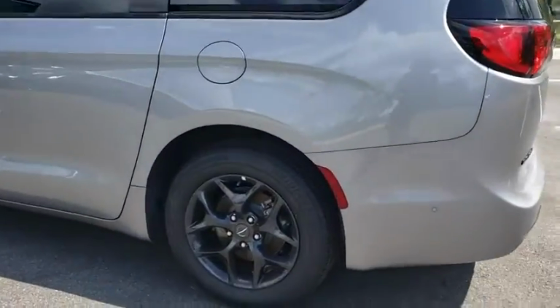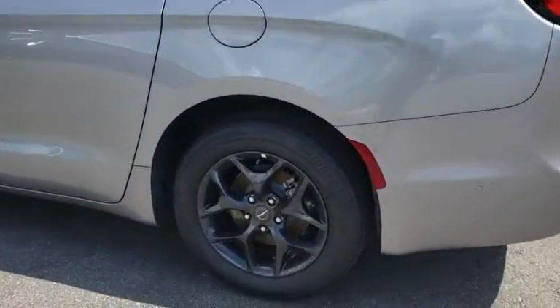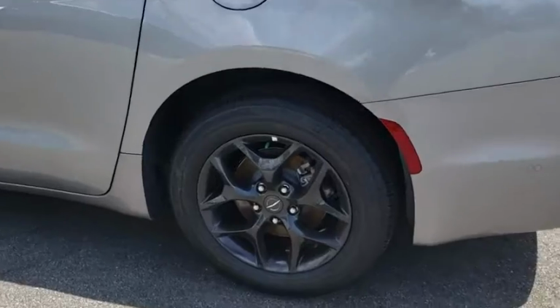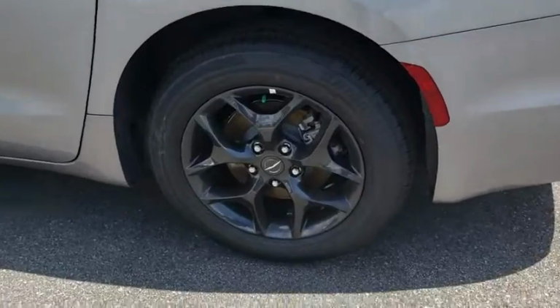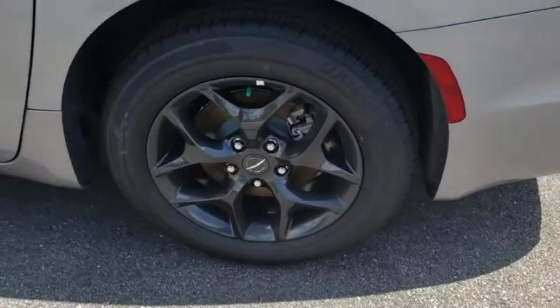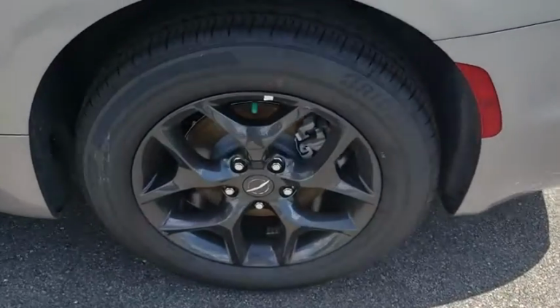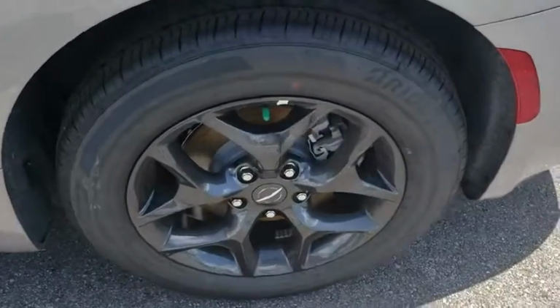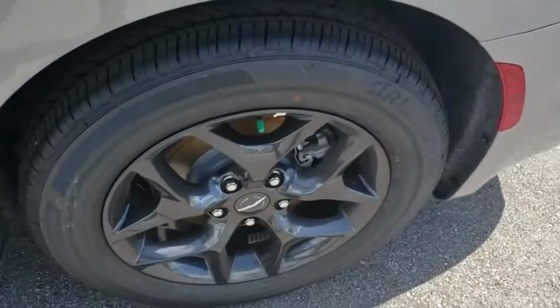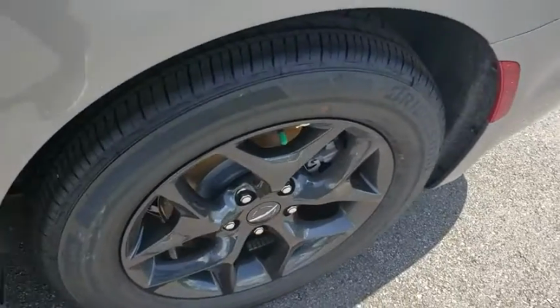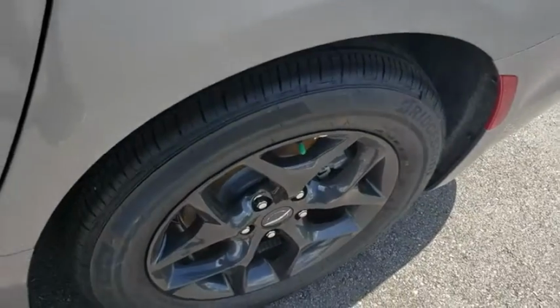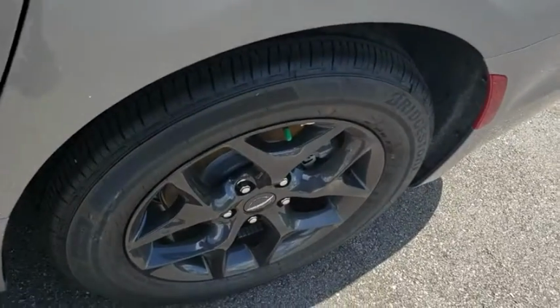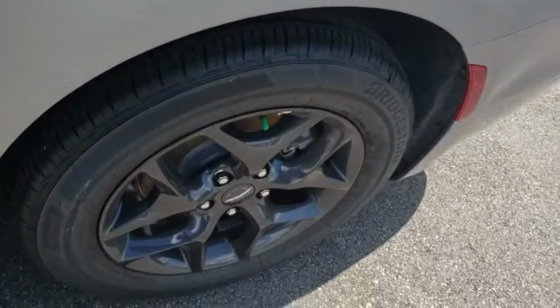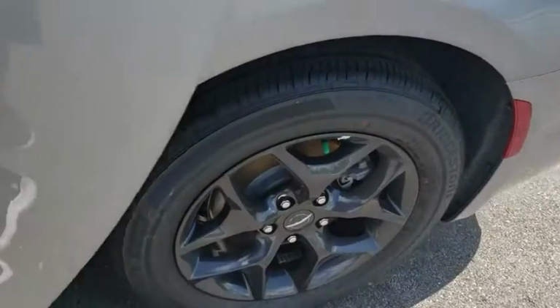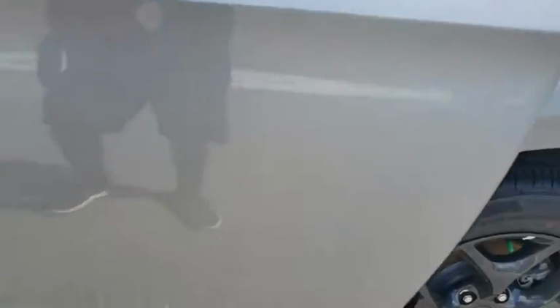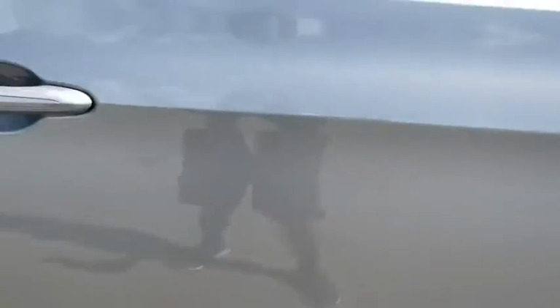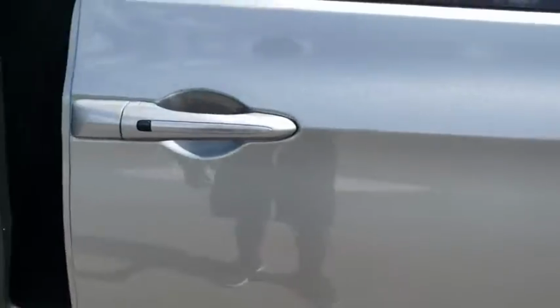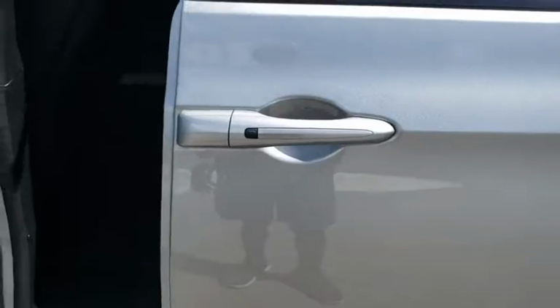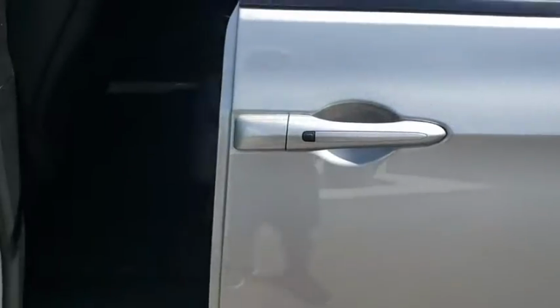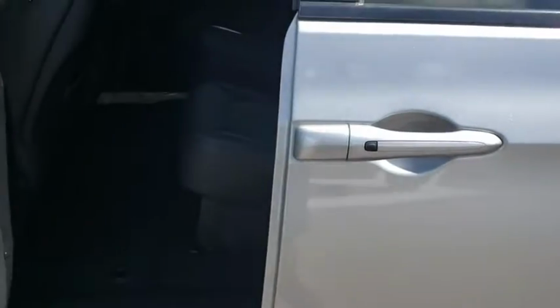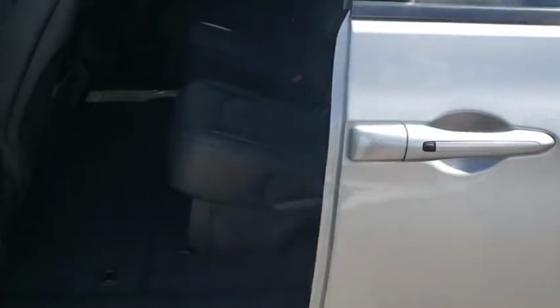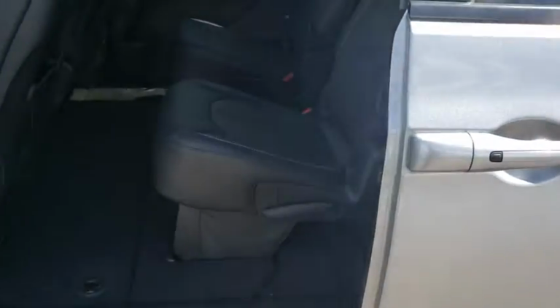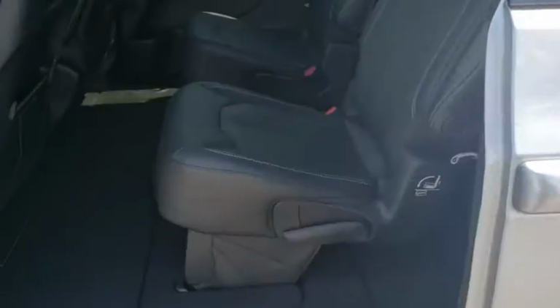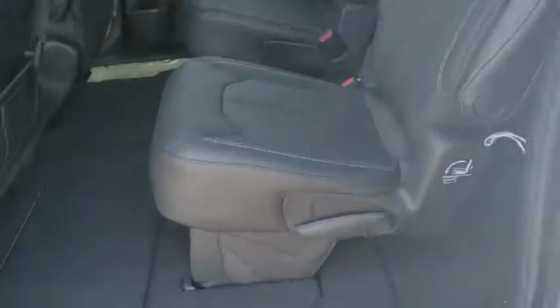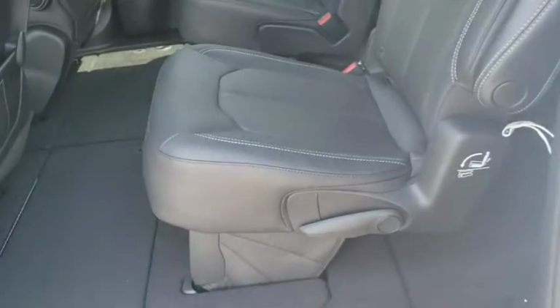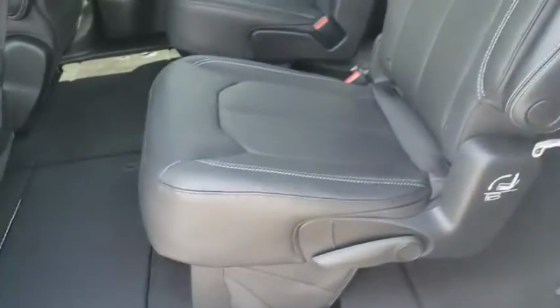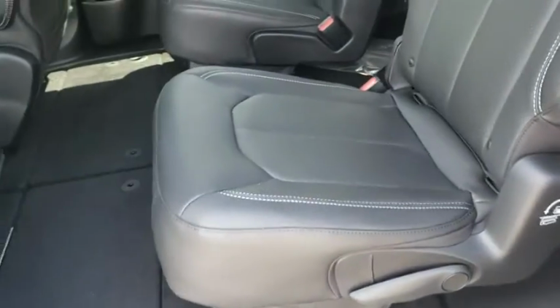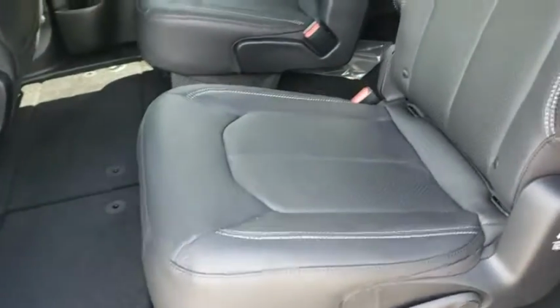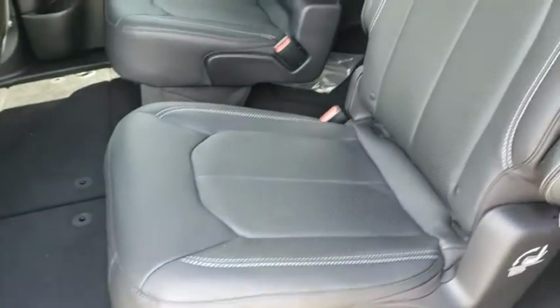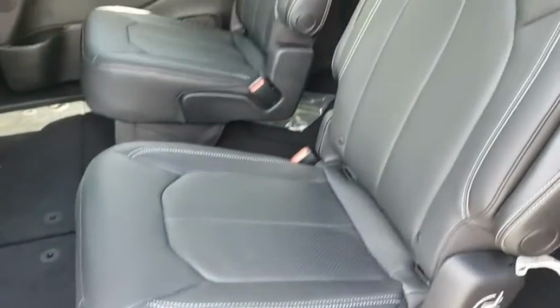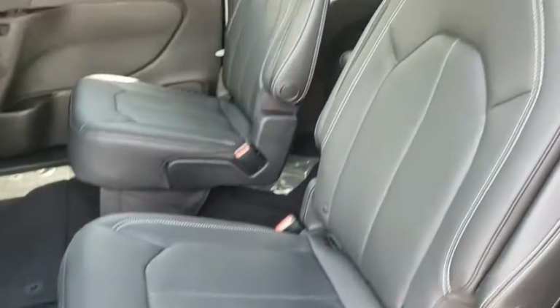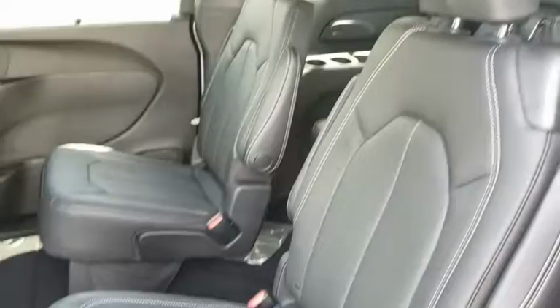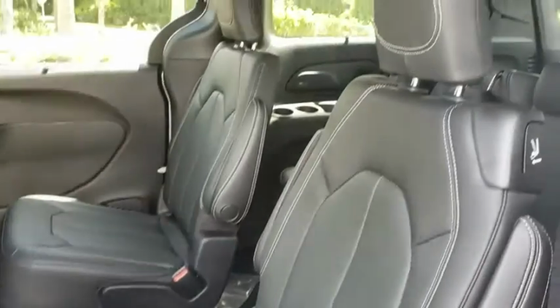Here are some of this vehicle's great options: power liftgate, navigation system, traction control, power passenger seat, leather-wrapped steering wheel, dual airbags, alloy wheels, power steering.